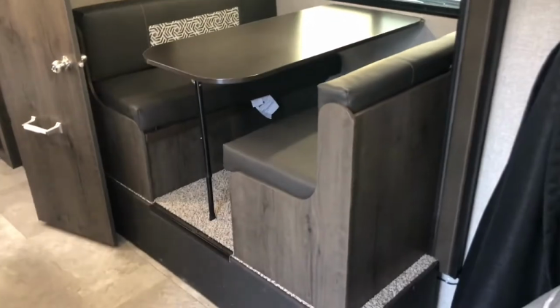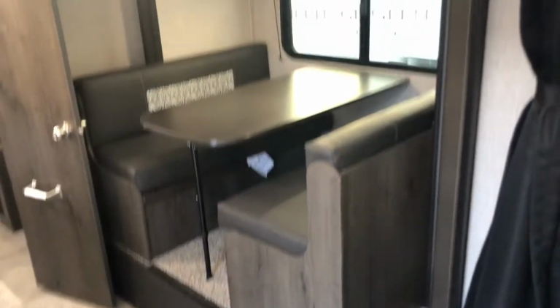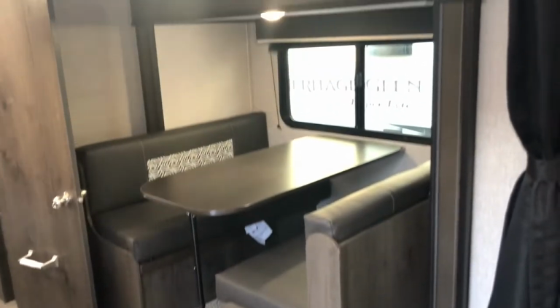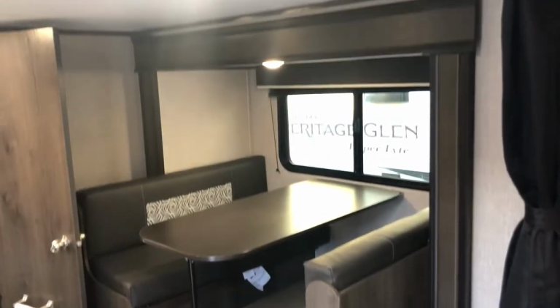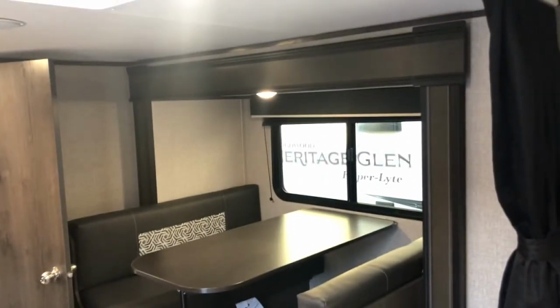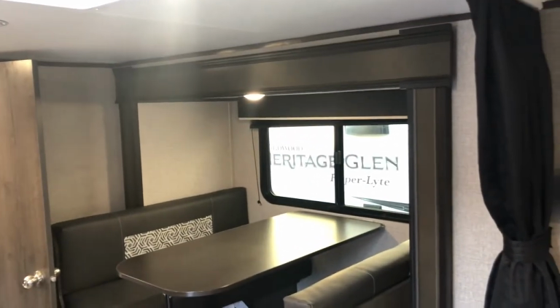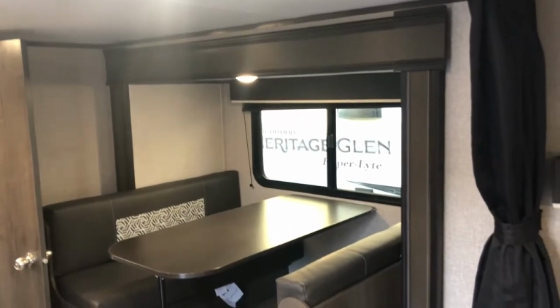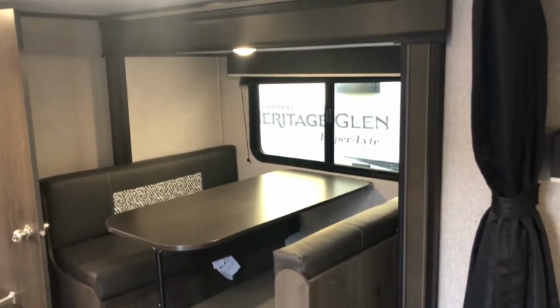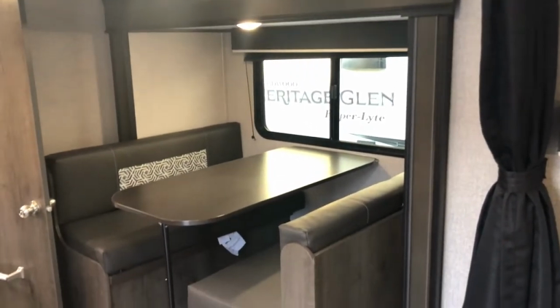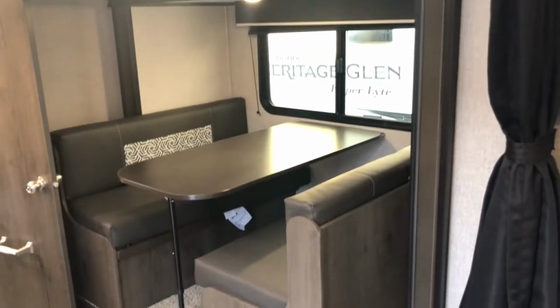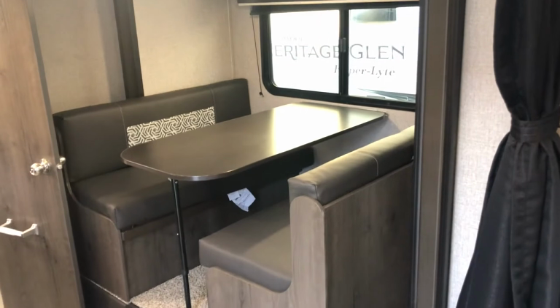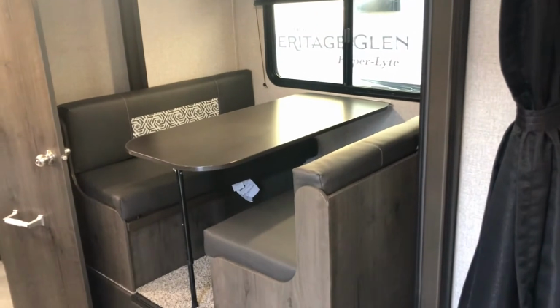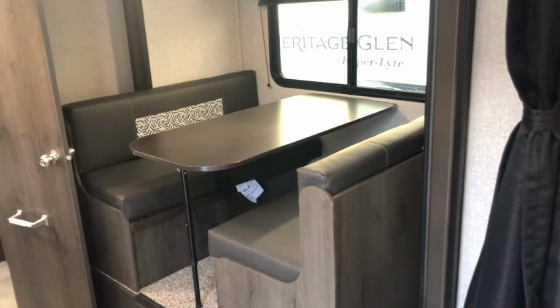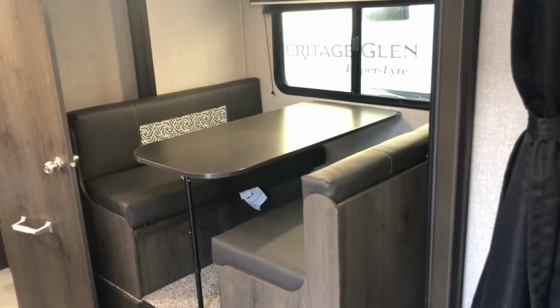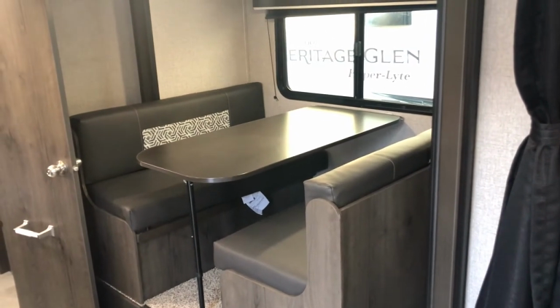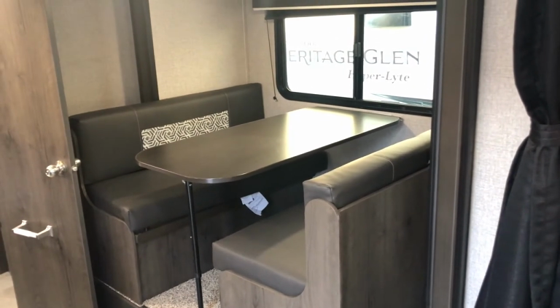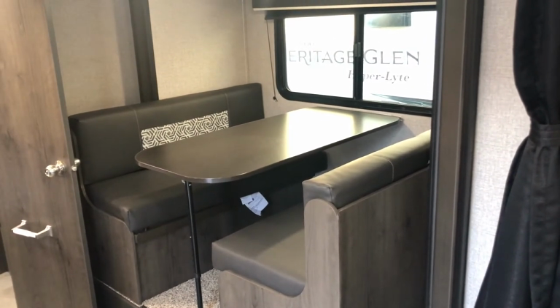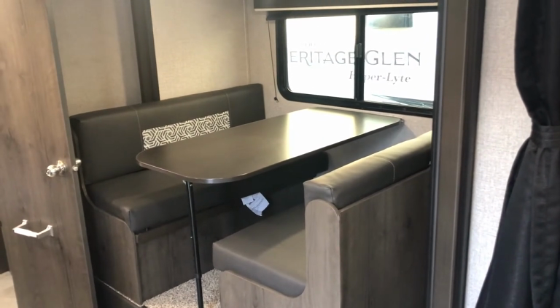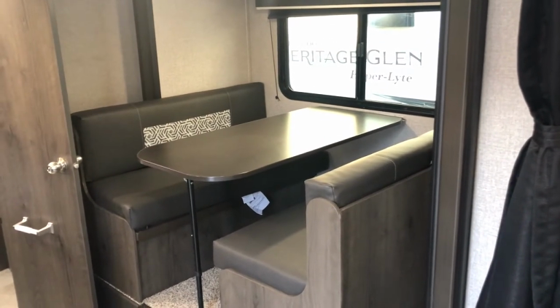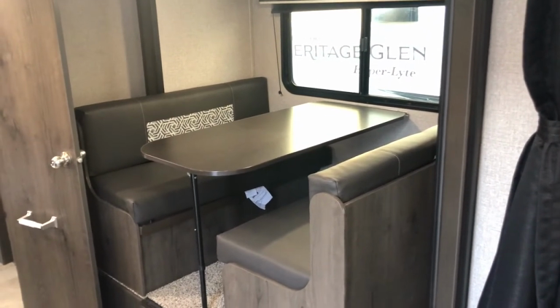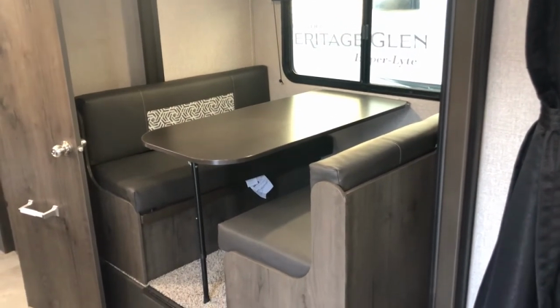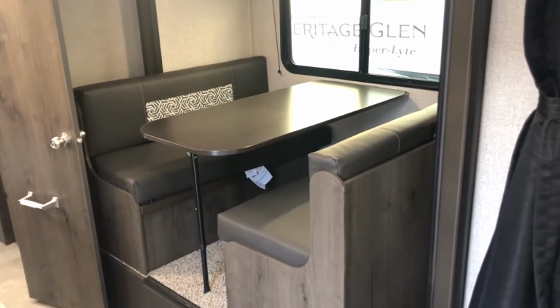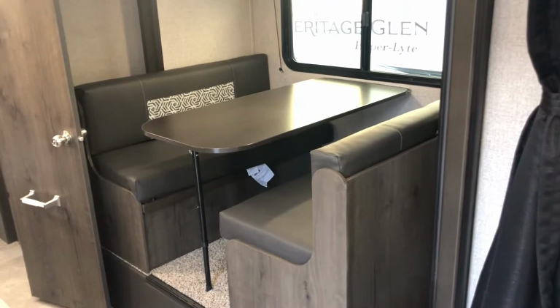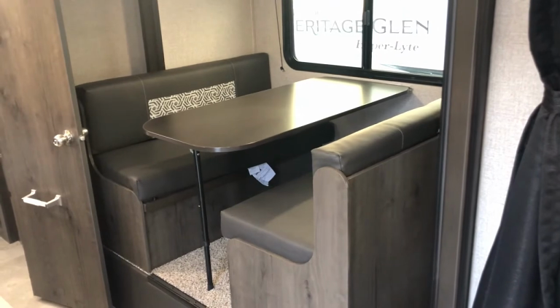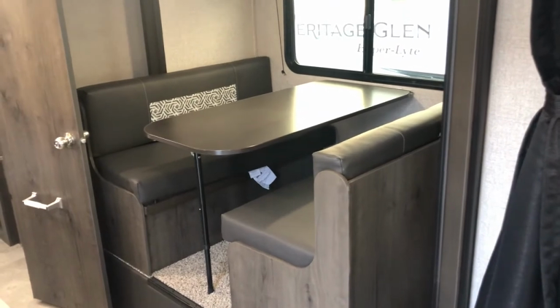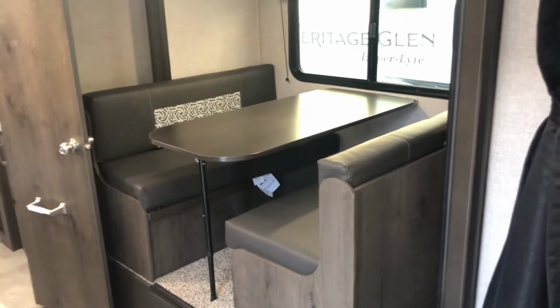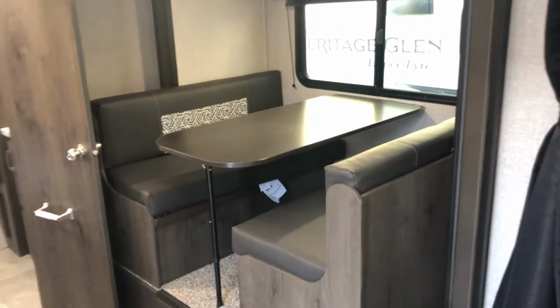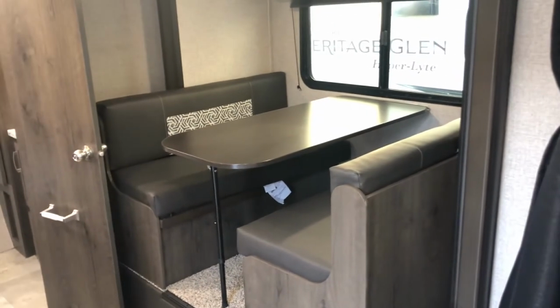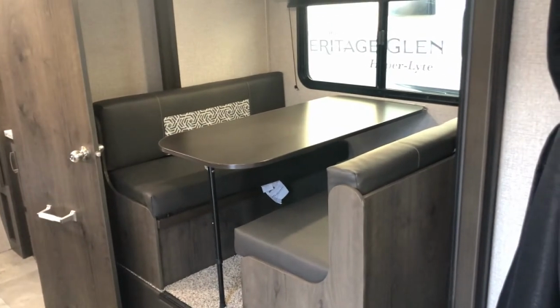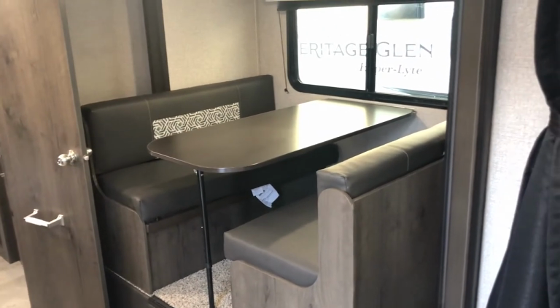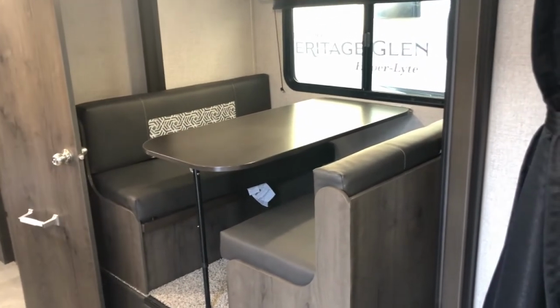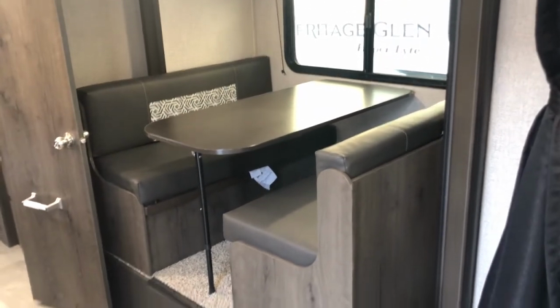Moving on you're going to see the slide — it's your dinette system. Plenty of space for people if it's a wet rainy day, you want to play cards. It also converts to a bed in case you need an extra sleeping spot for a friend or family member.